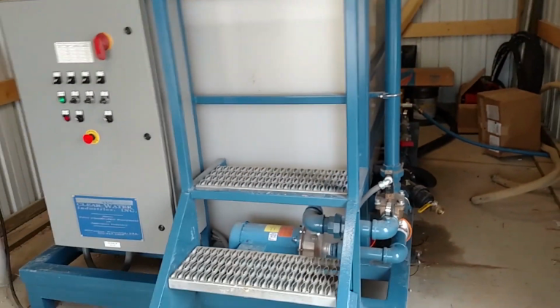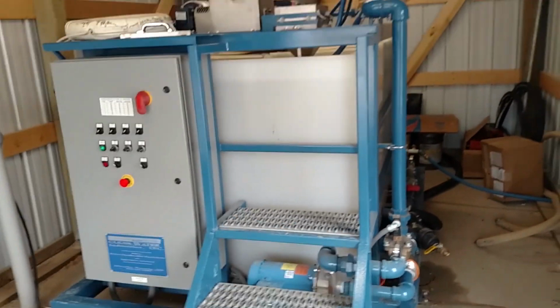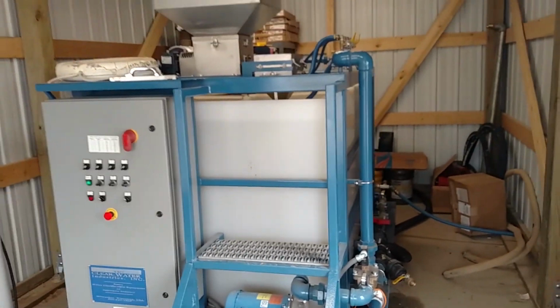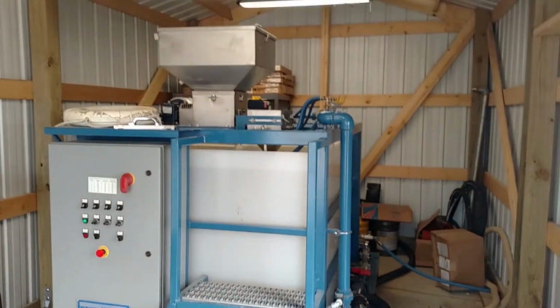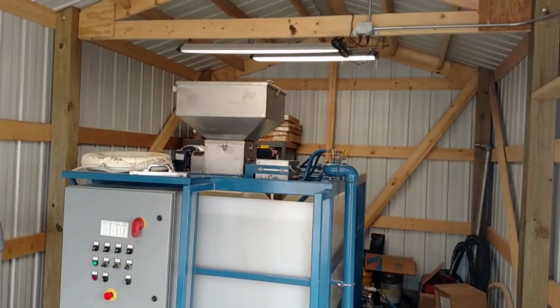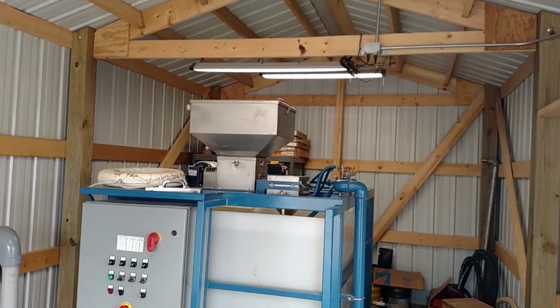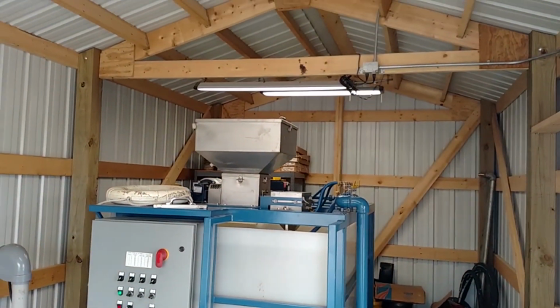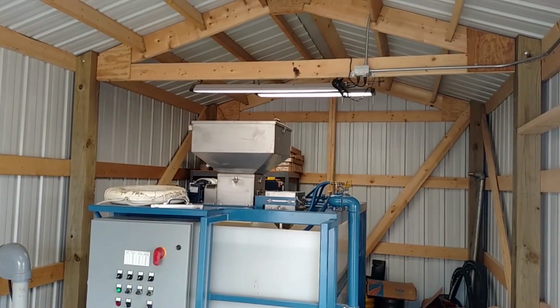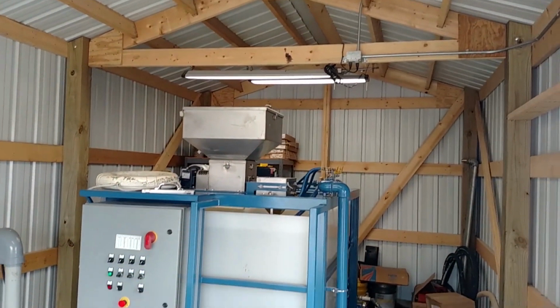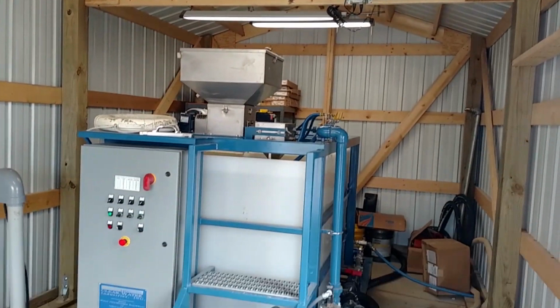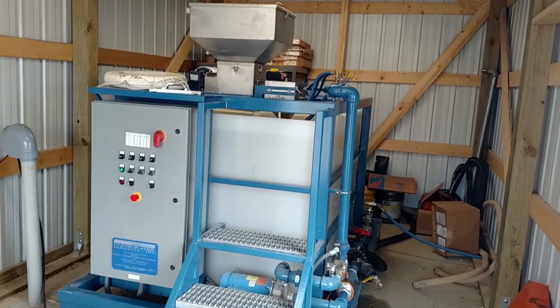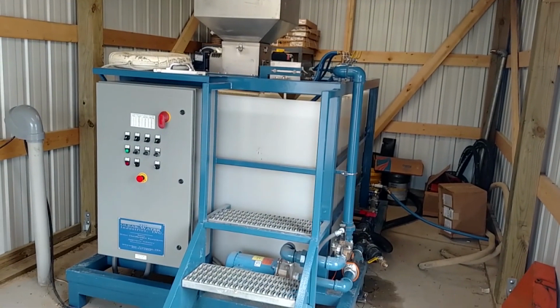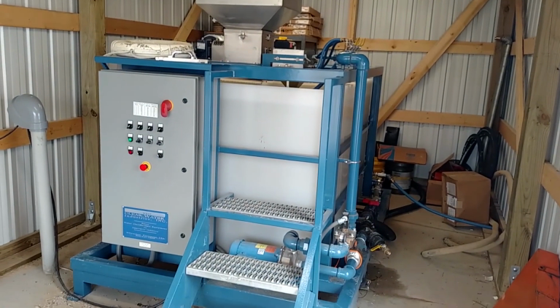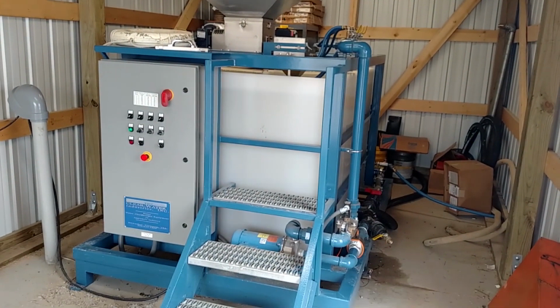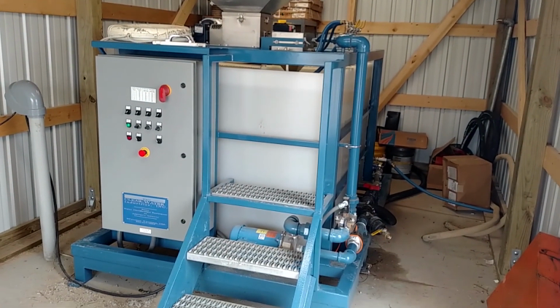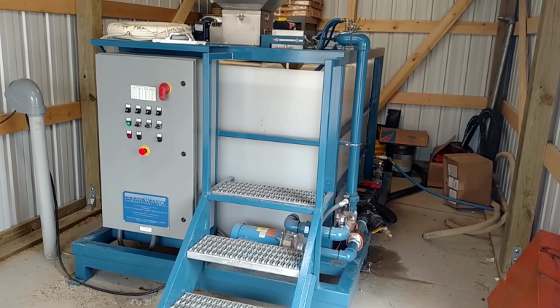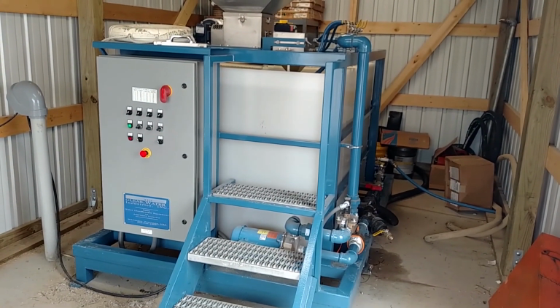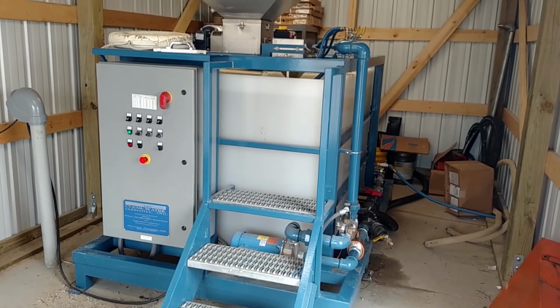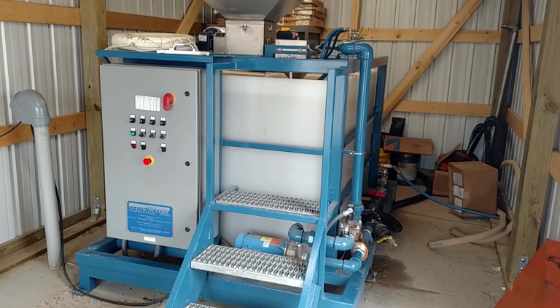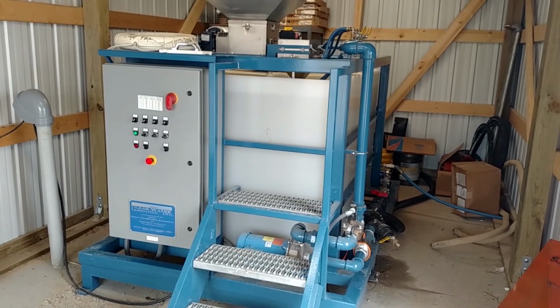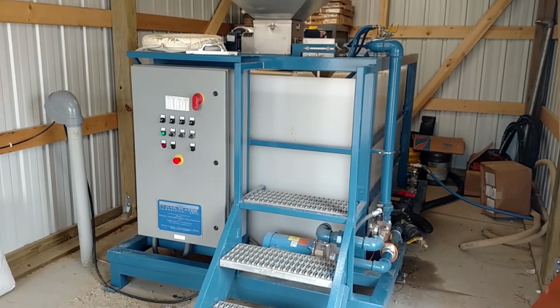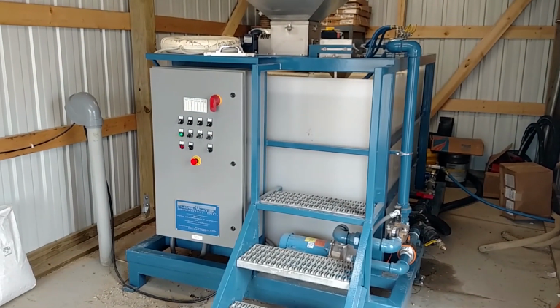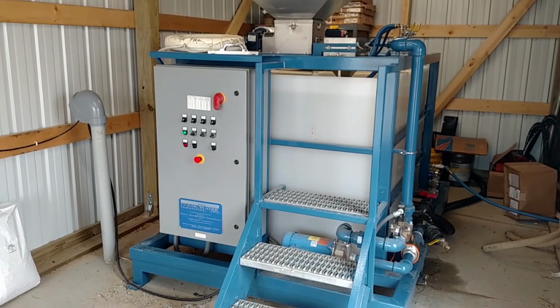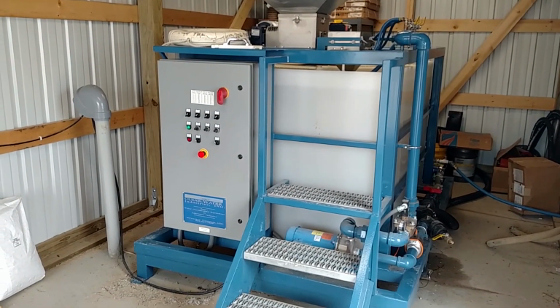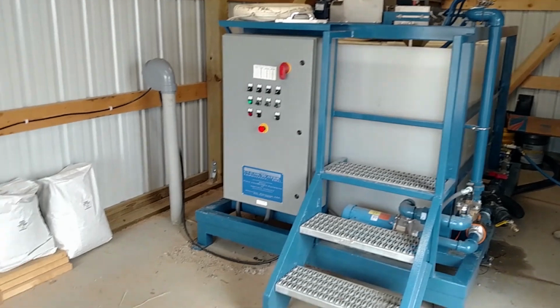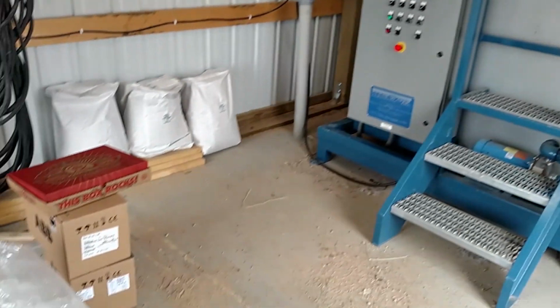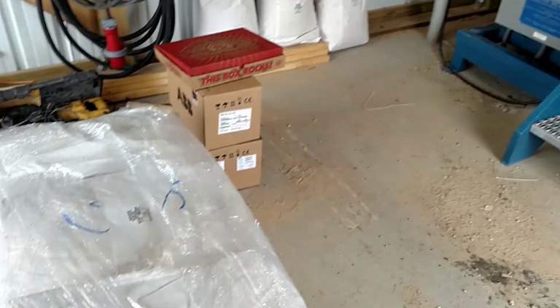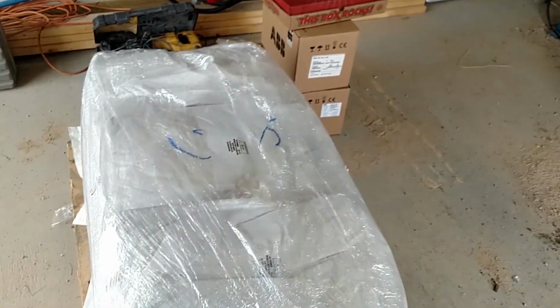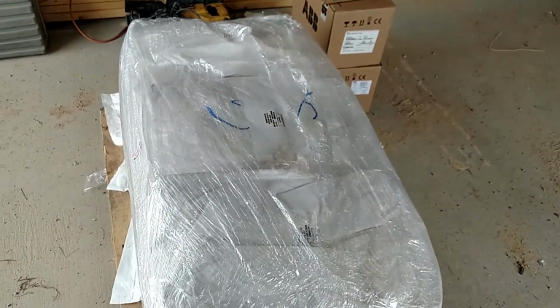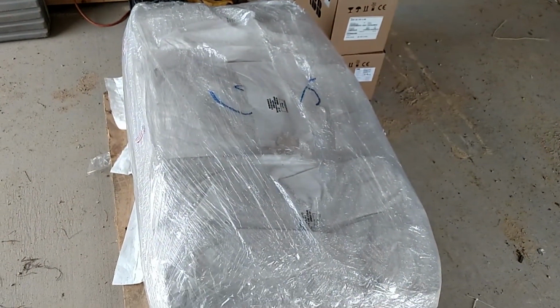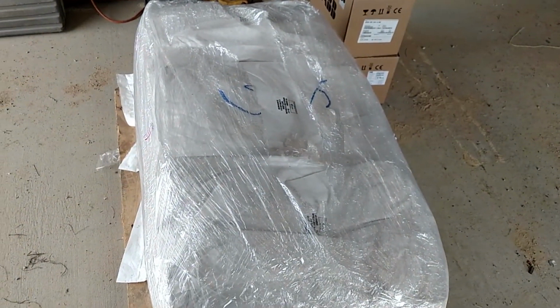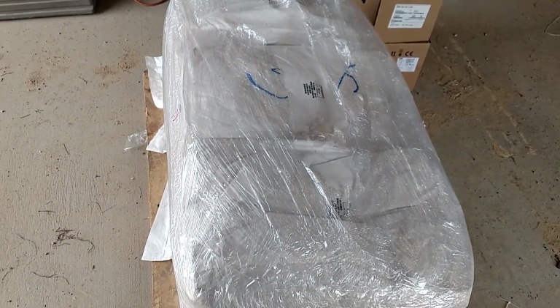This is a real nice setup. They've got it in a shed that could be easily heated to run into the longer winter months up here in Wisconsin. They've also got some room for the dry polymer storage.